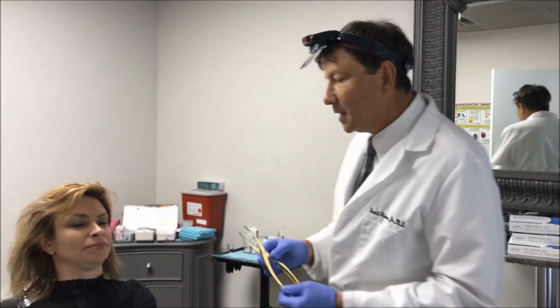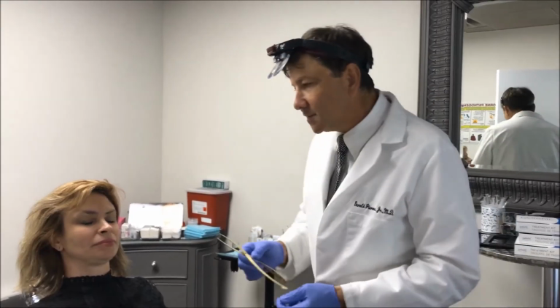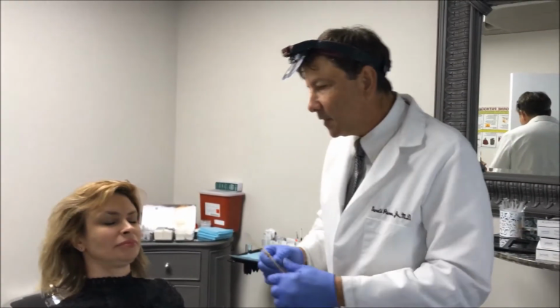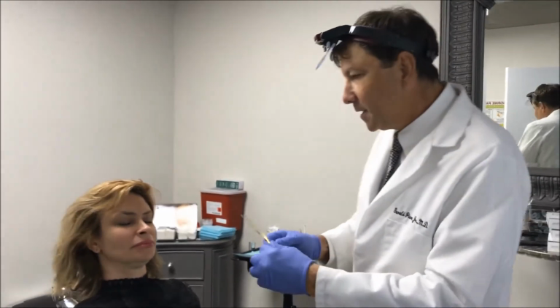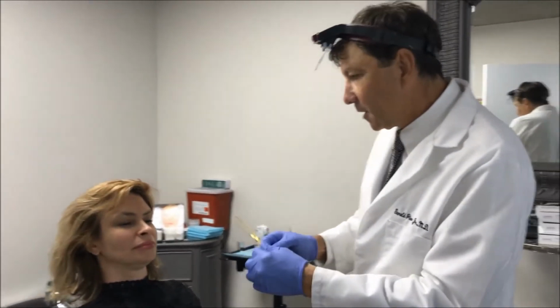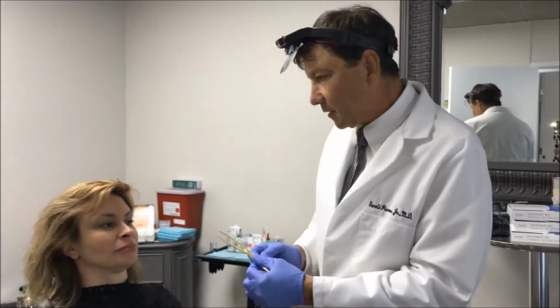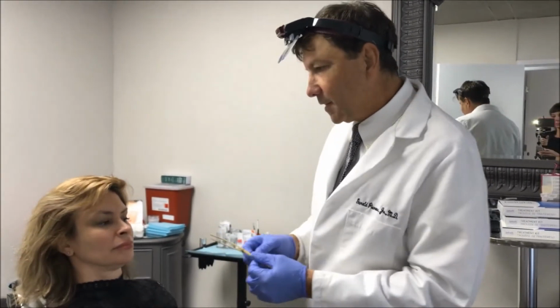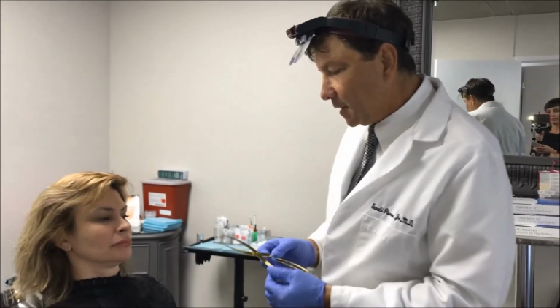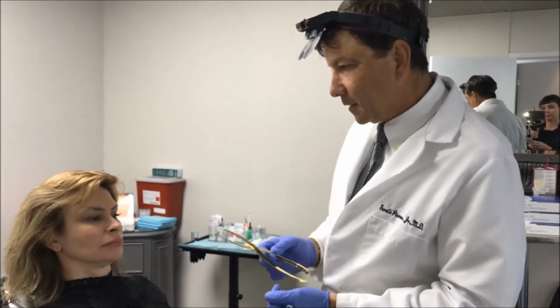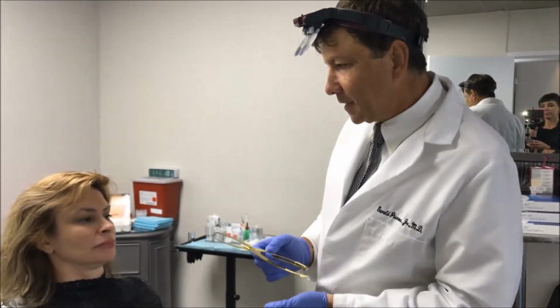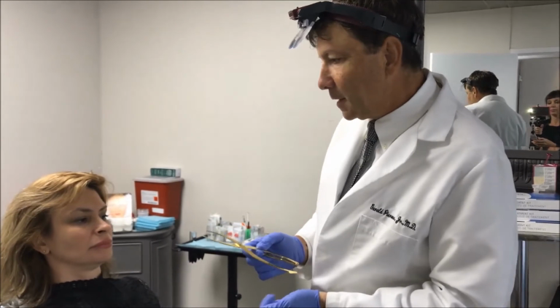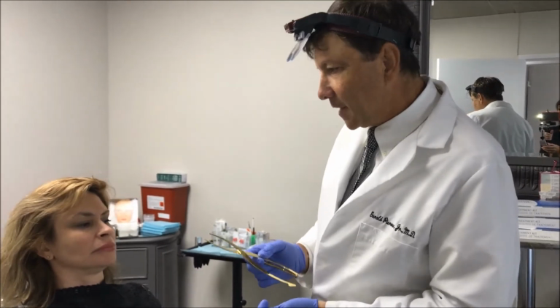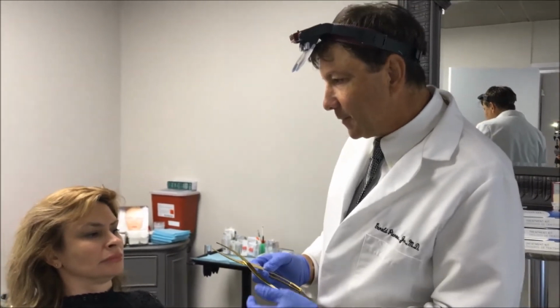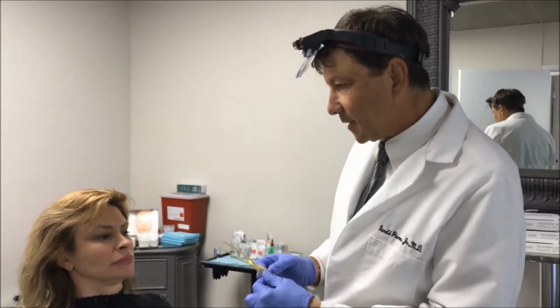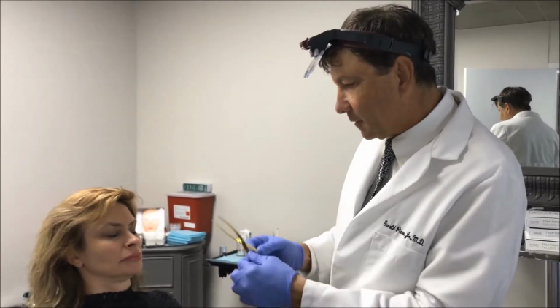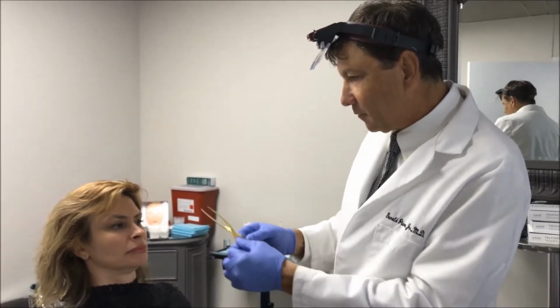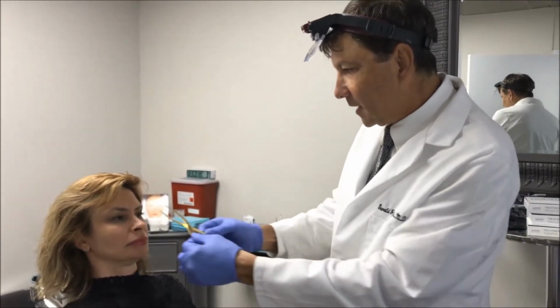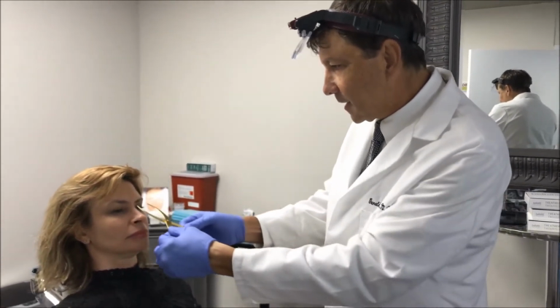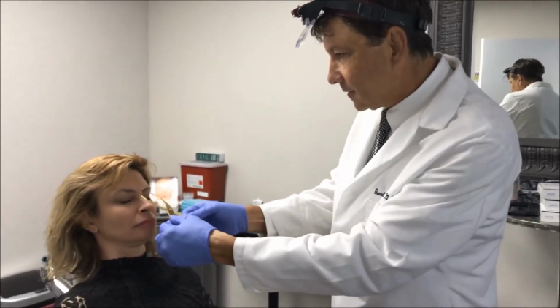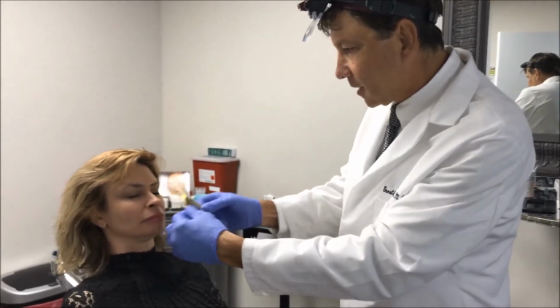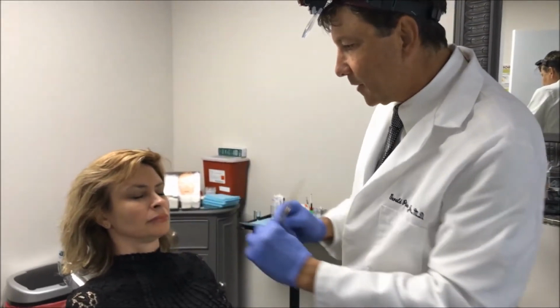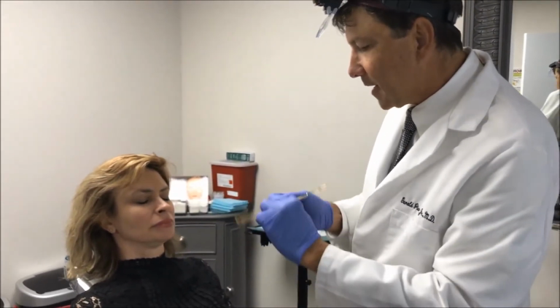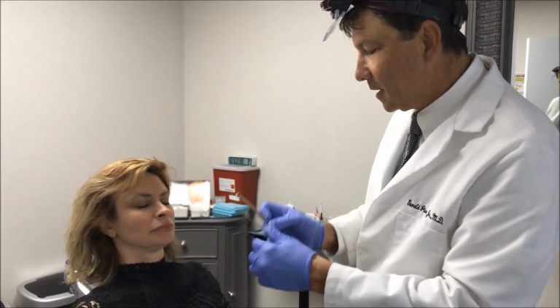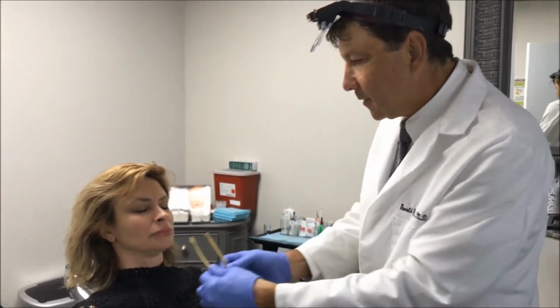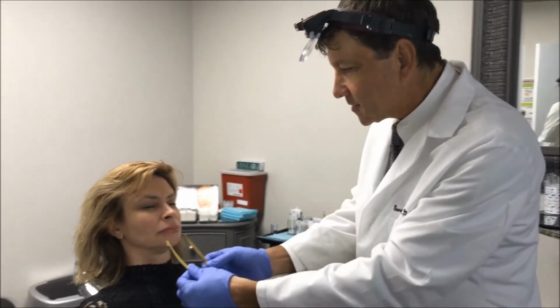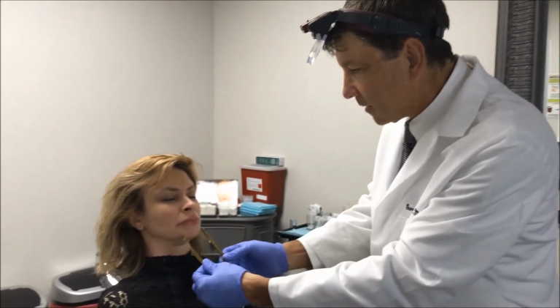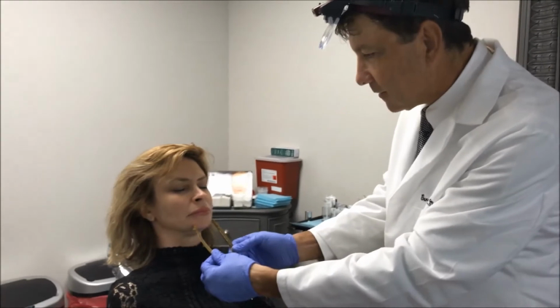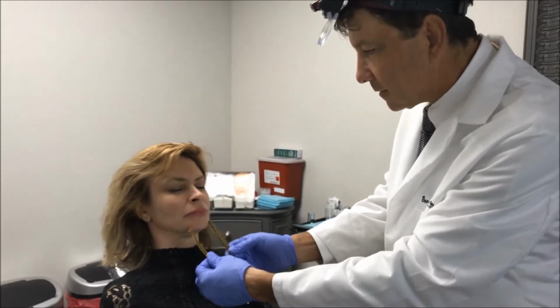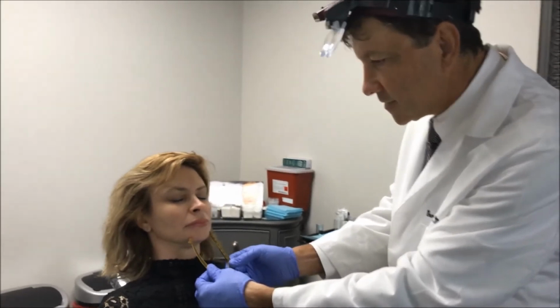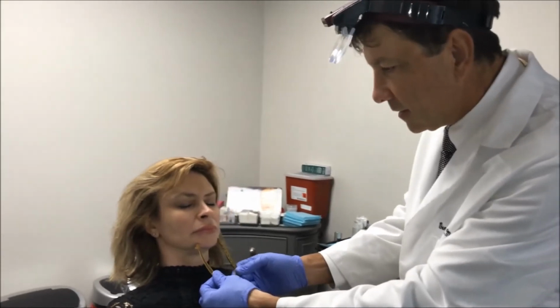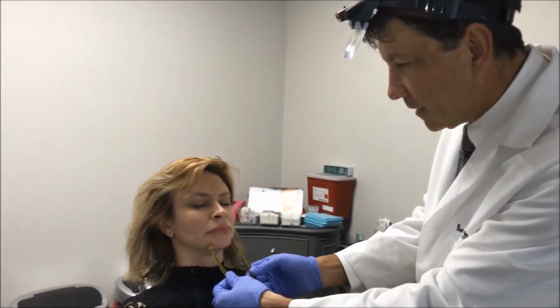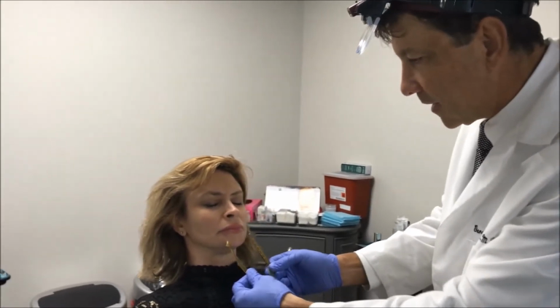So, Jean Marie, what we did was we started with the Golden Ratio measurement — this was the intercanthal distance between her eyes — and that shows that her chin is great.